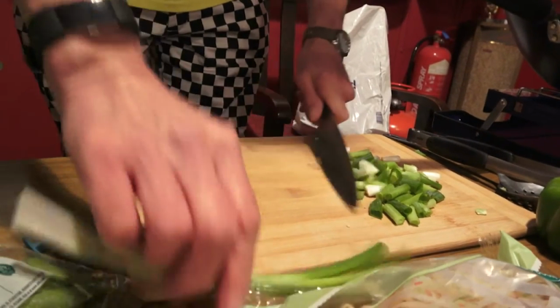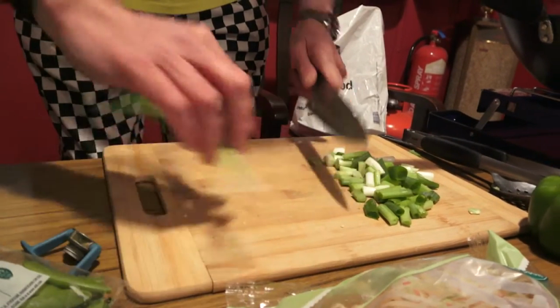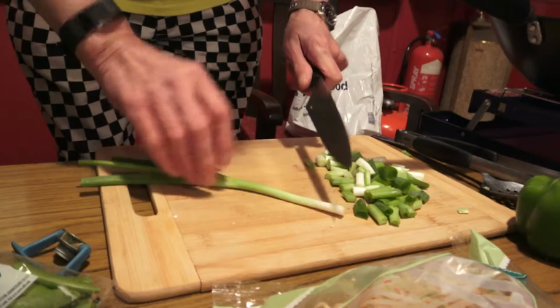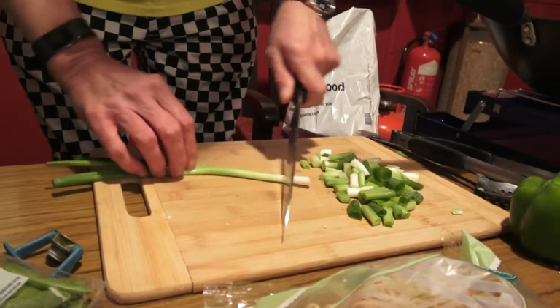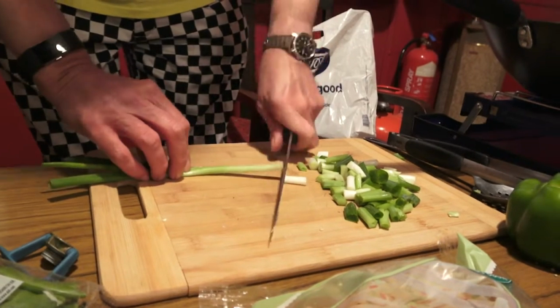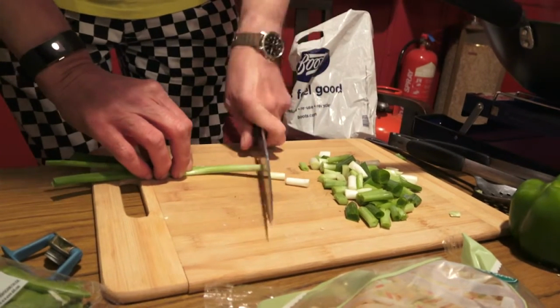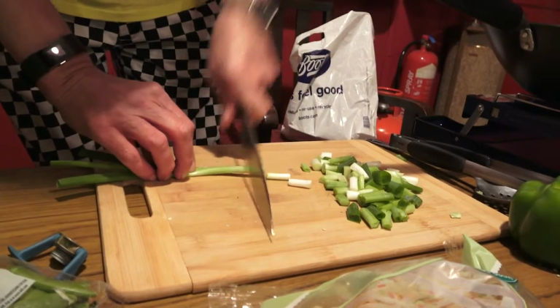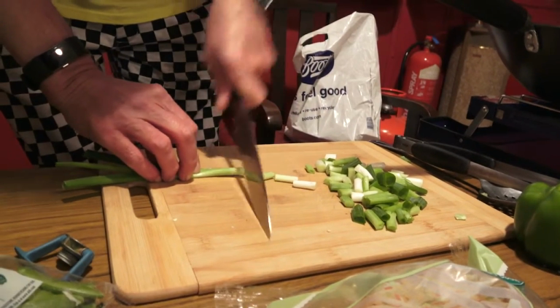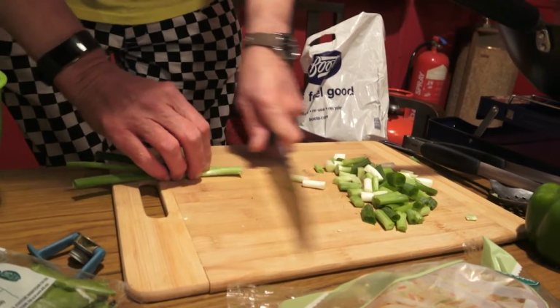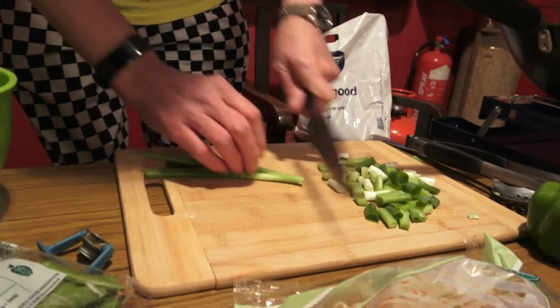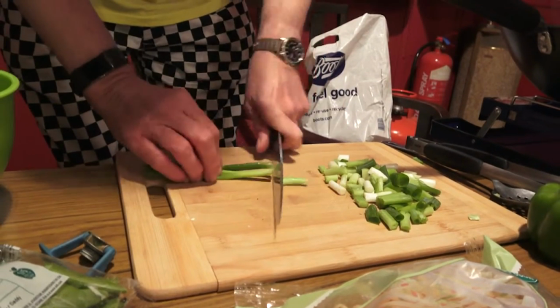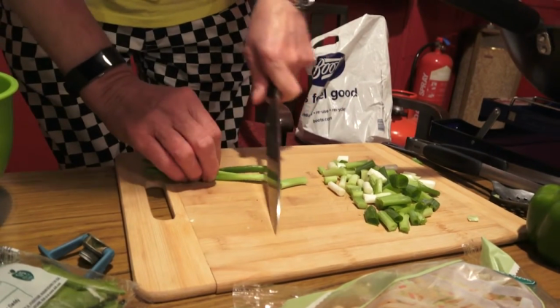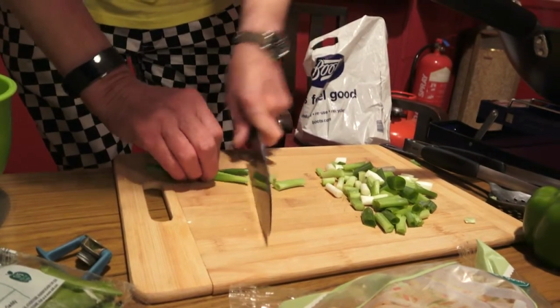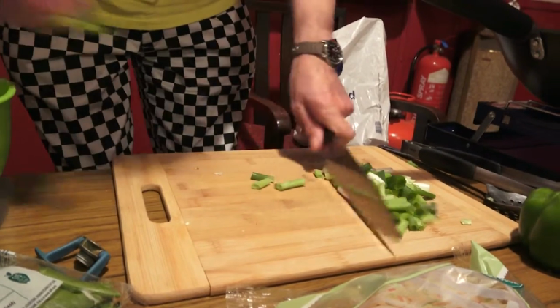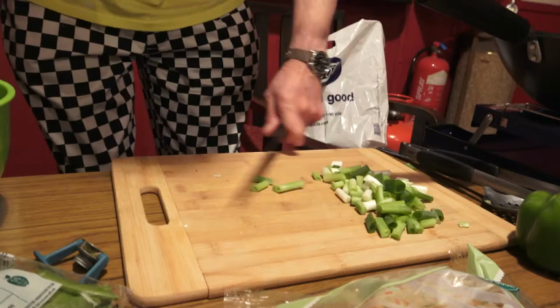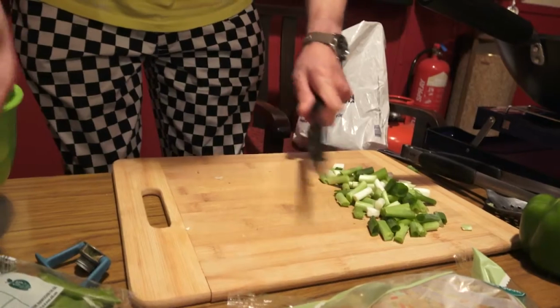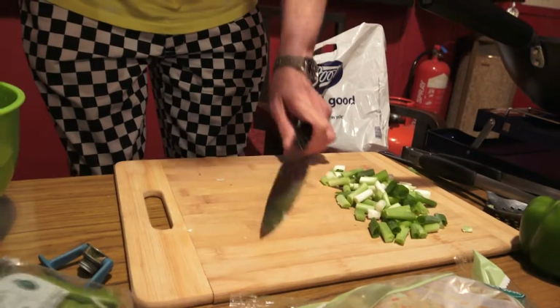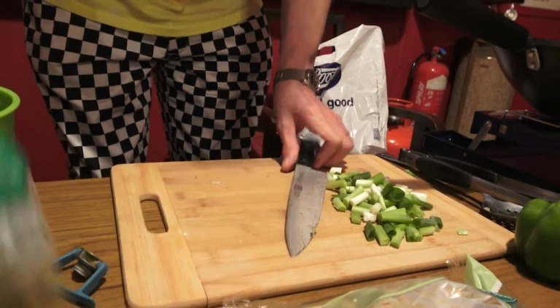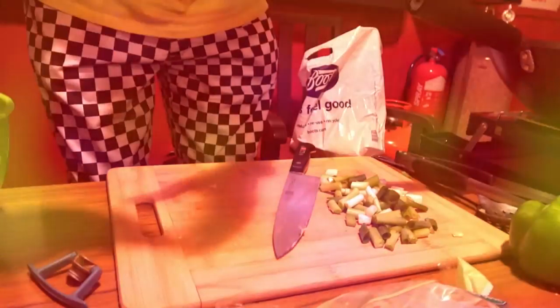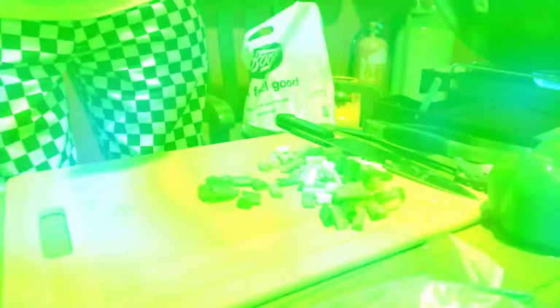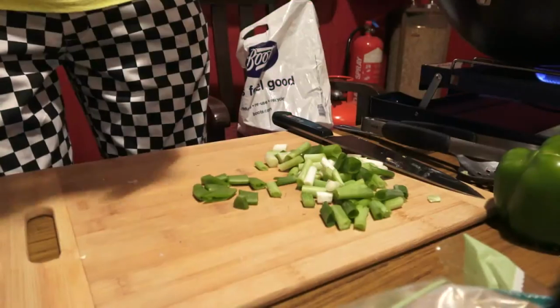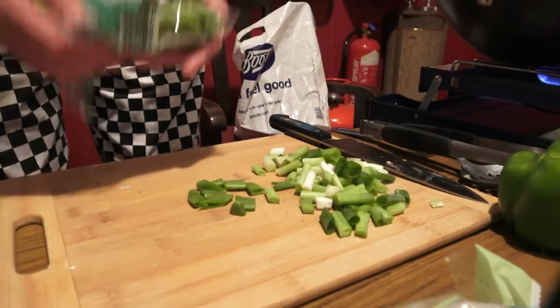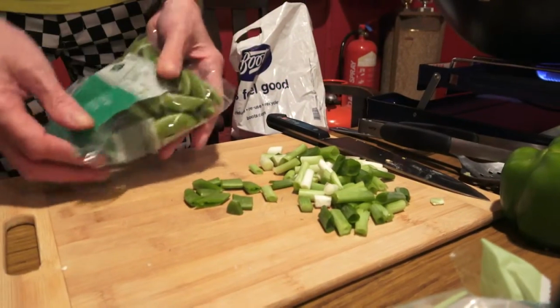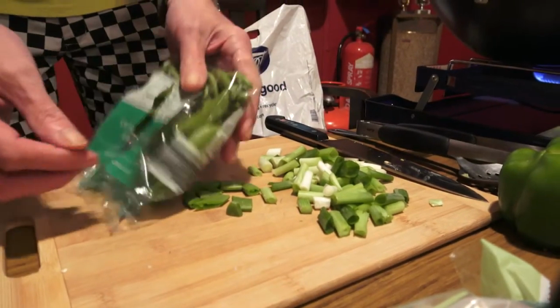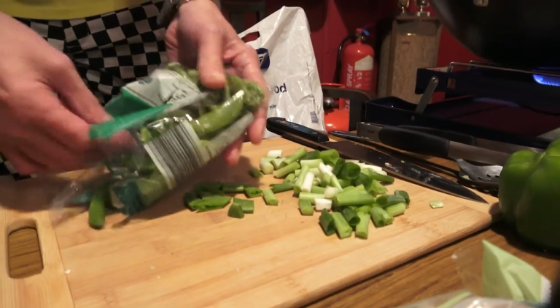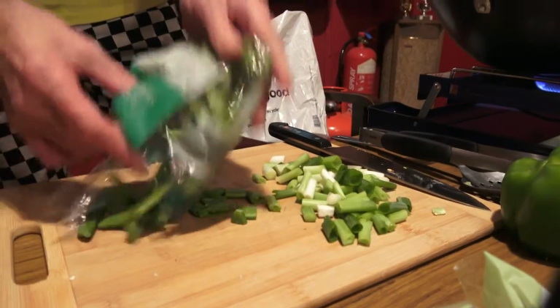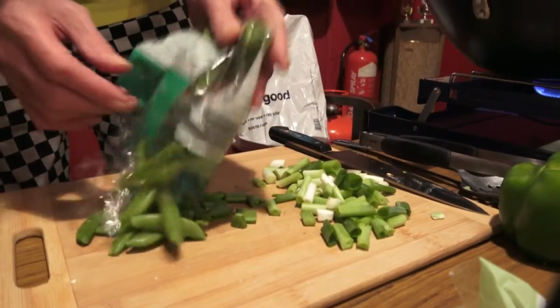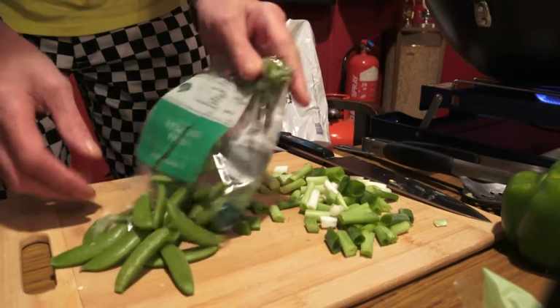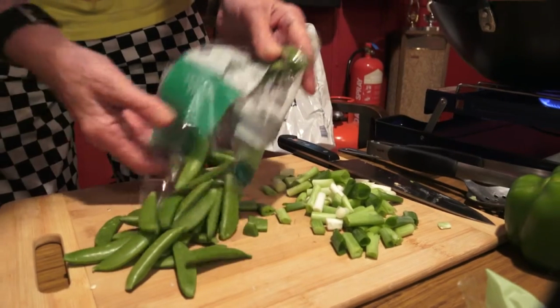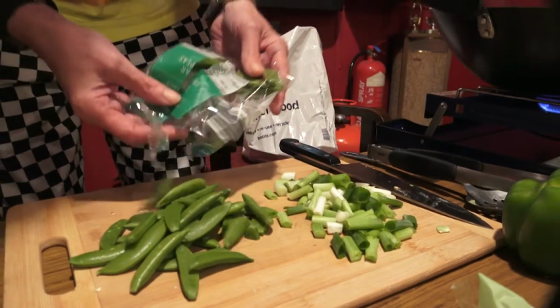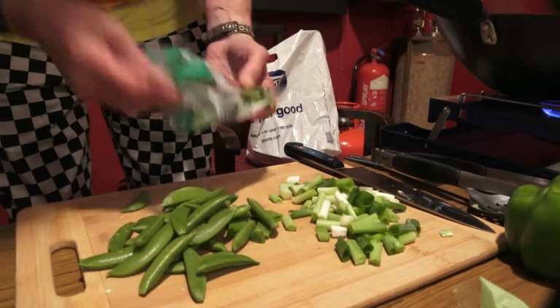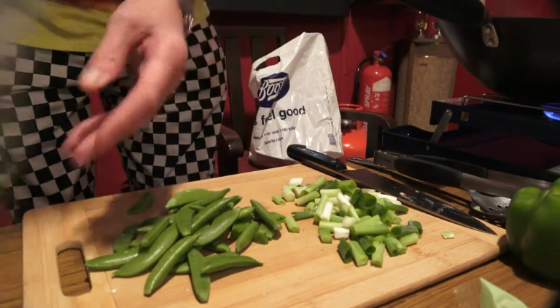I'm just gonna put this on here for a bit of garnish too, so it's still nice and crisp. I've got to warn you — it's got razor blades on it, literally.